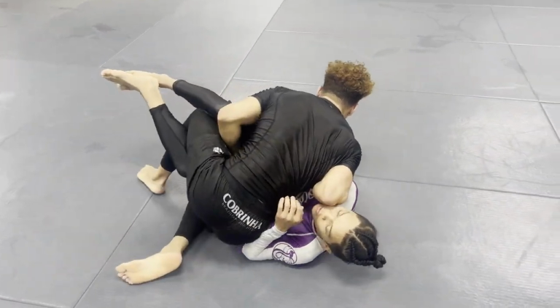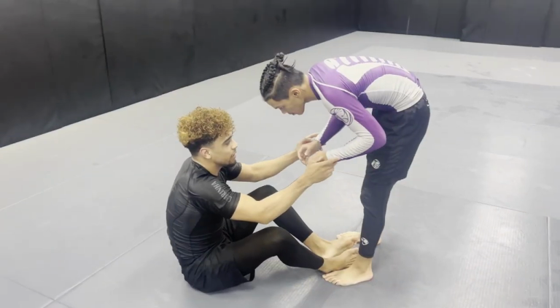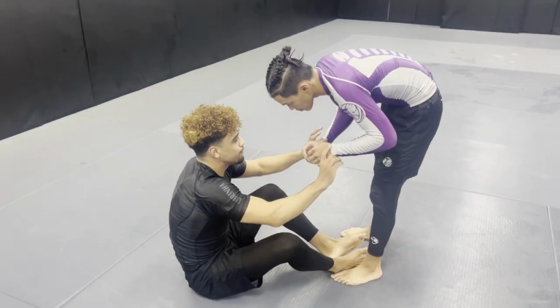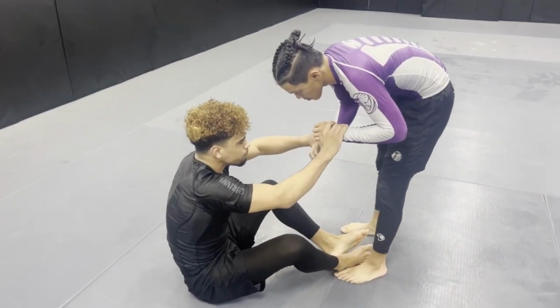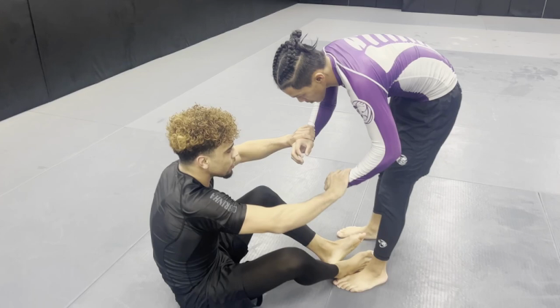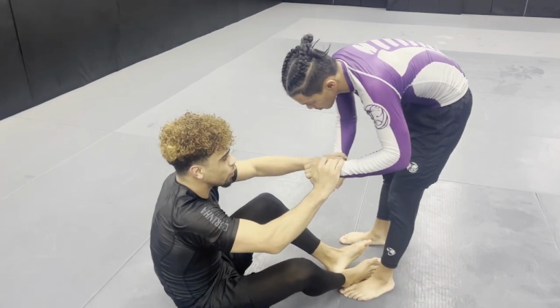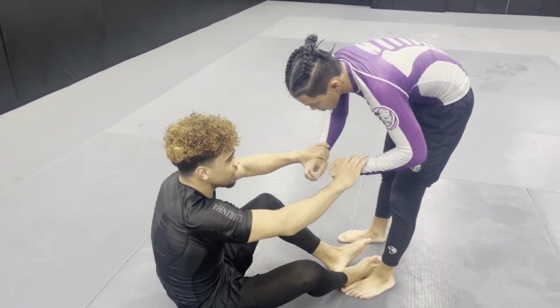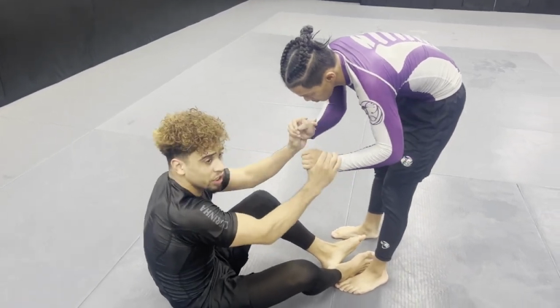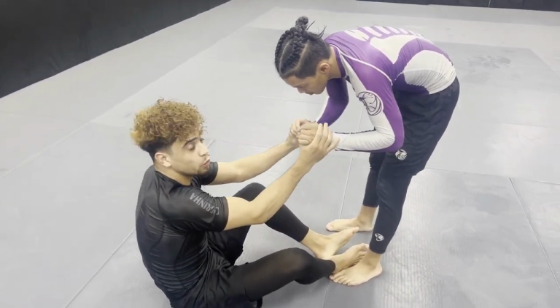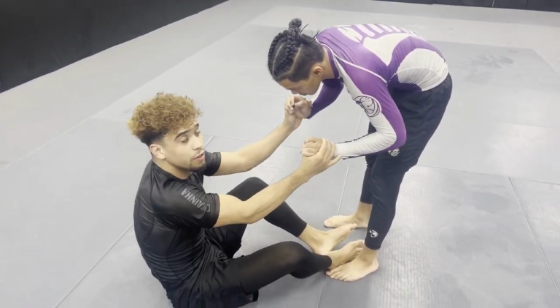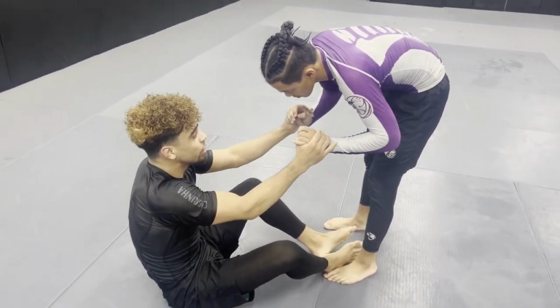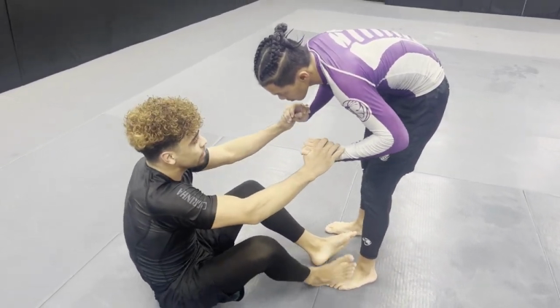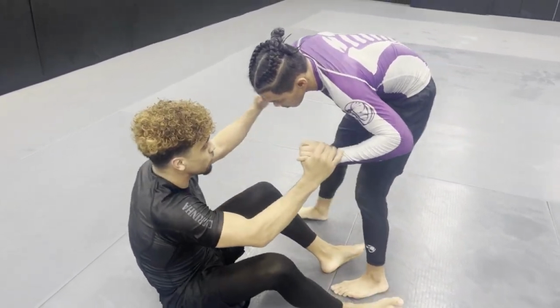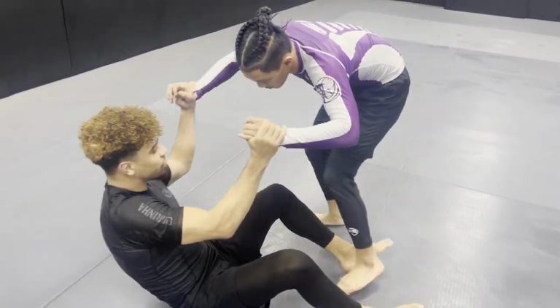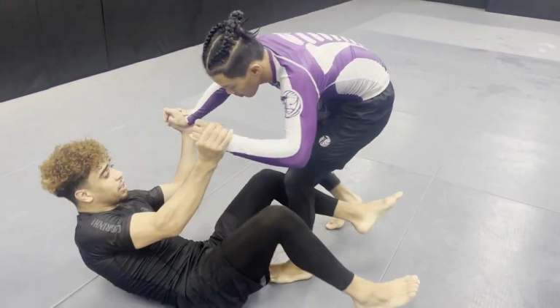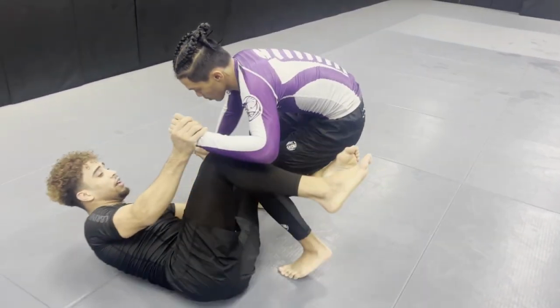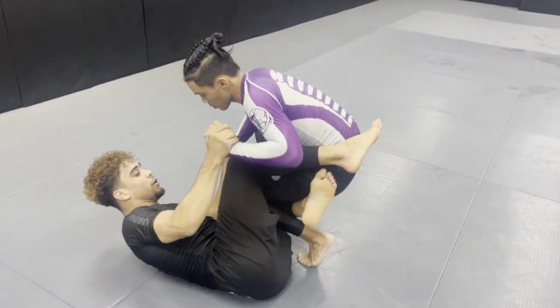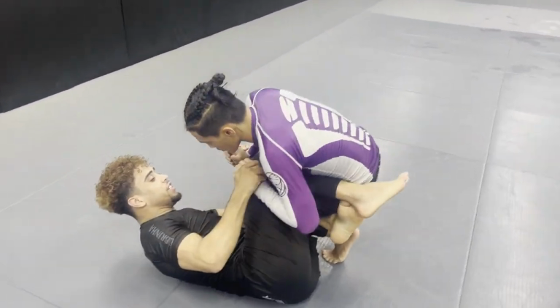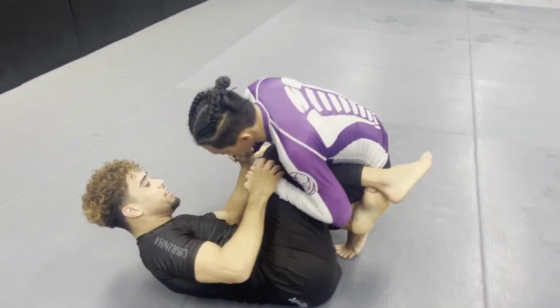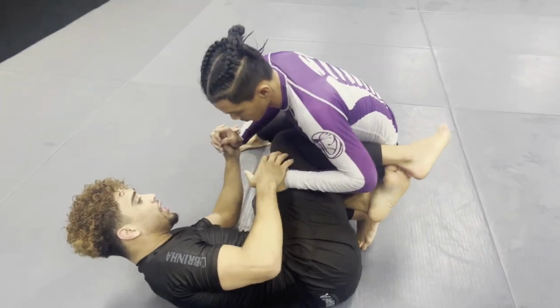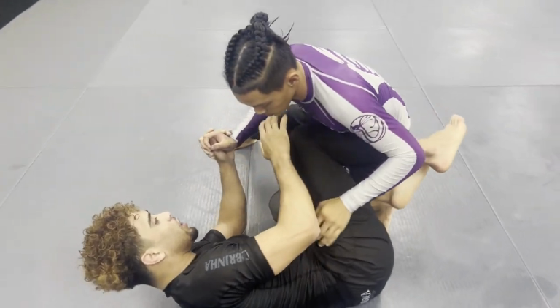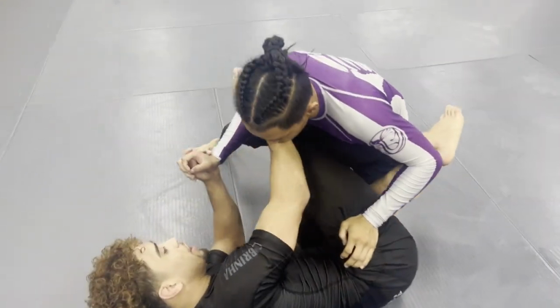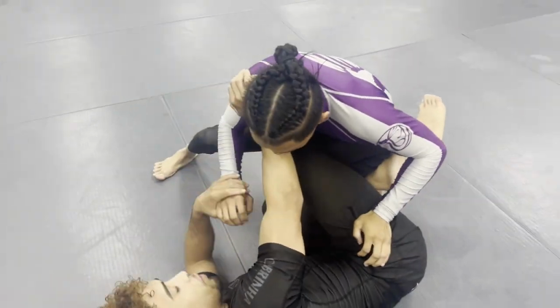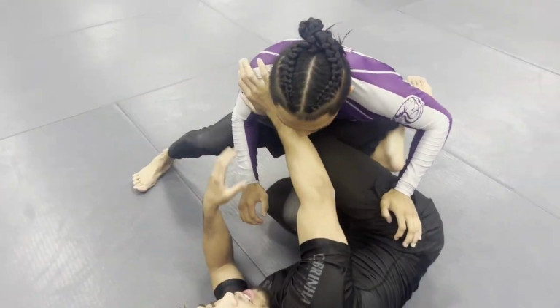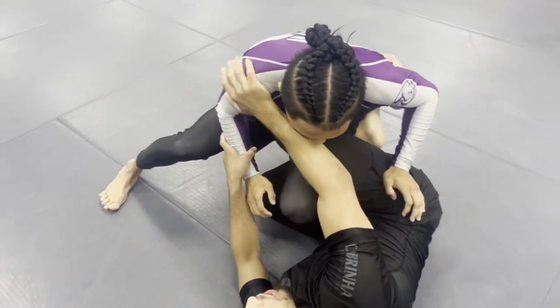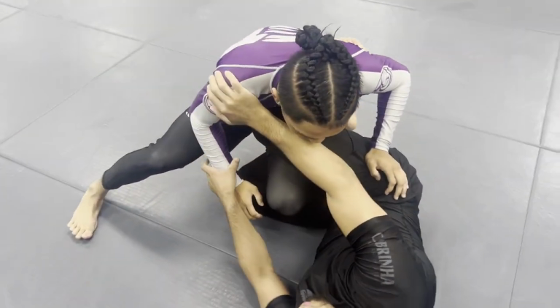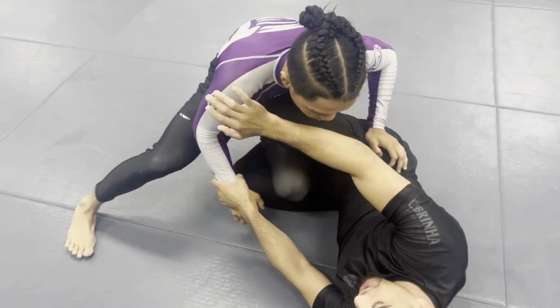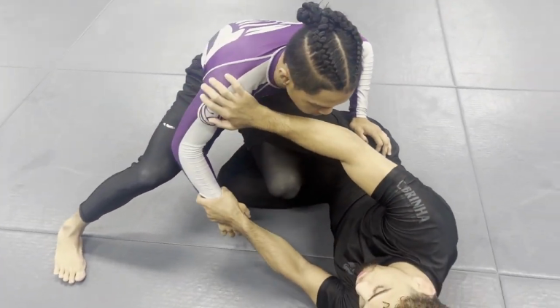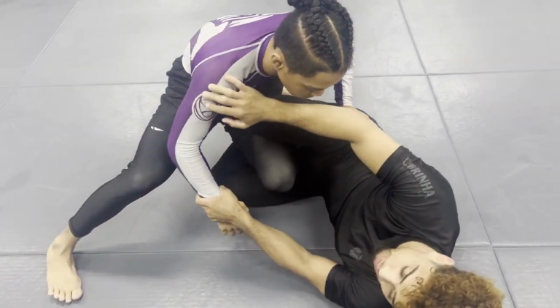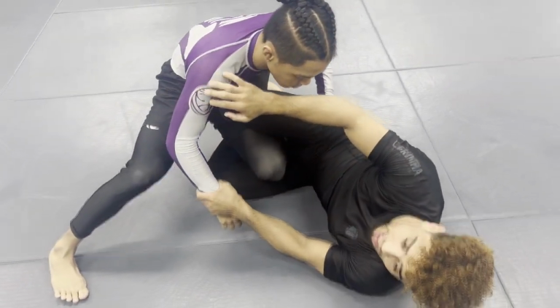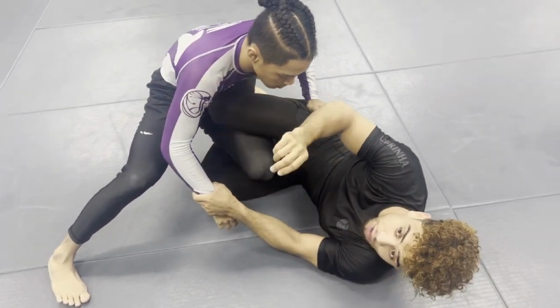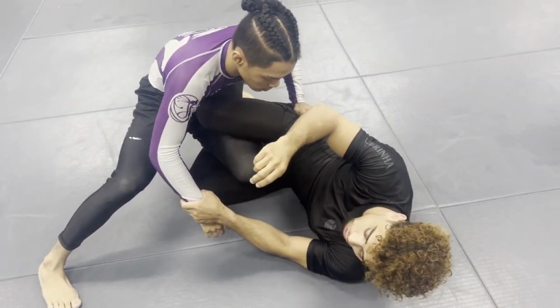I'm playing guard with Jalen. Jalen does really good footwork, so I'm gonna get to the reverse of Arriba. I know Jalen does a really good job passing with the footwork from the outside, so I'm gonna control him.